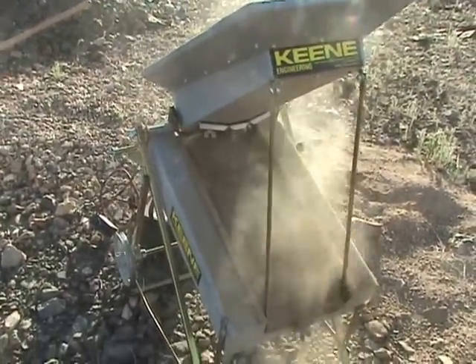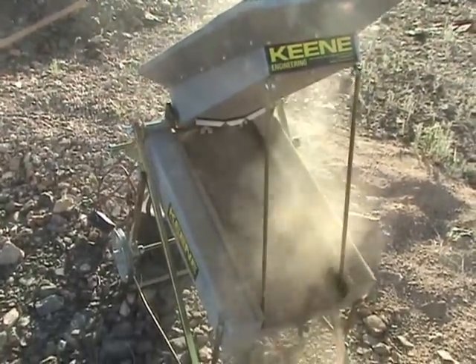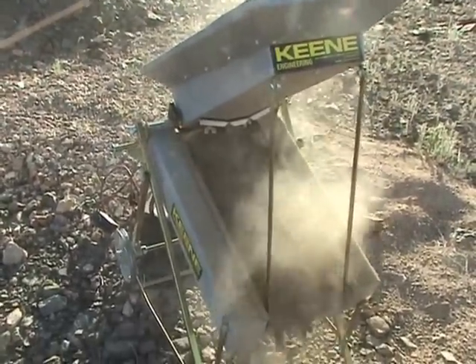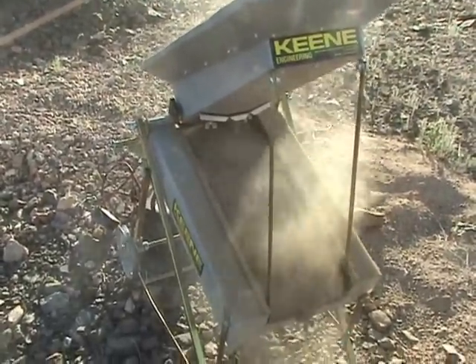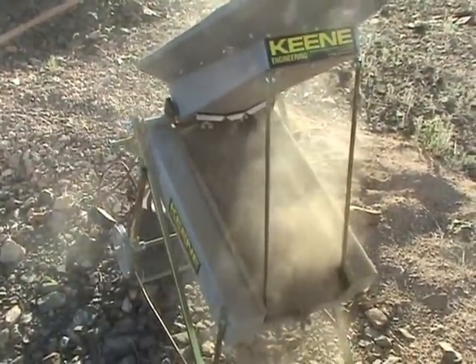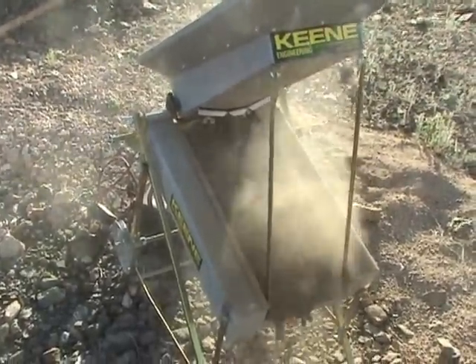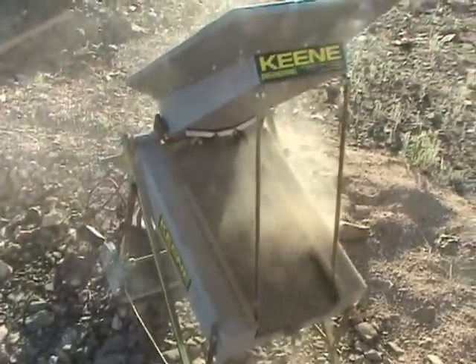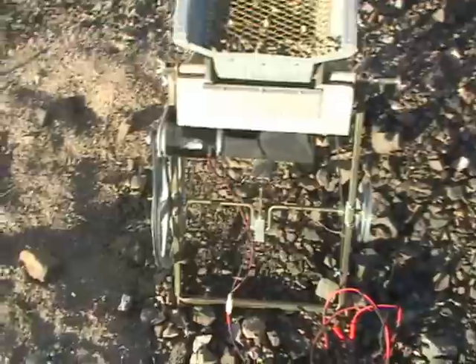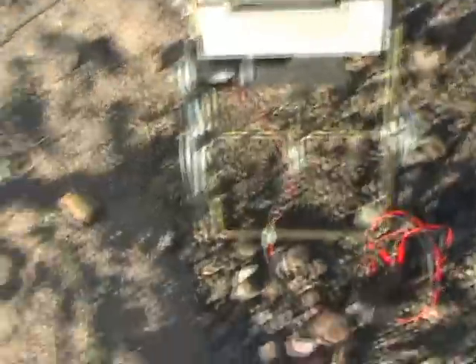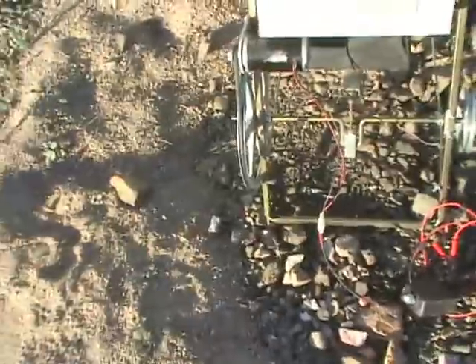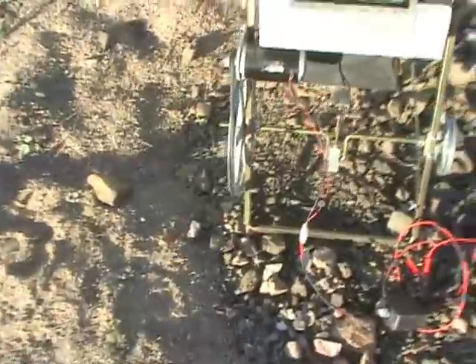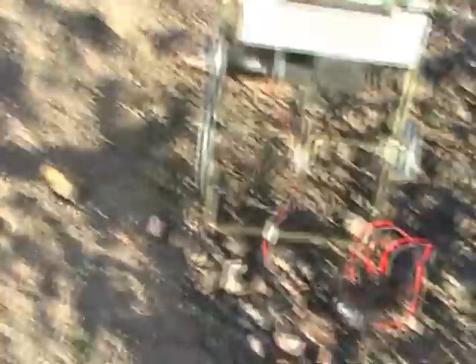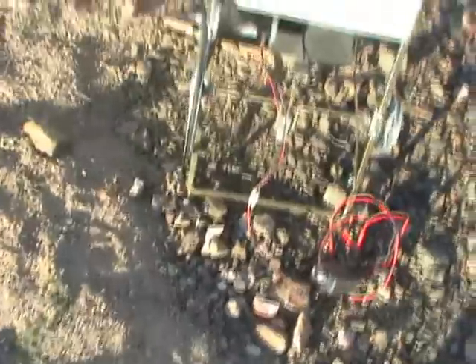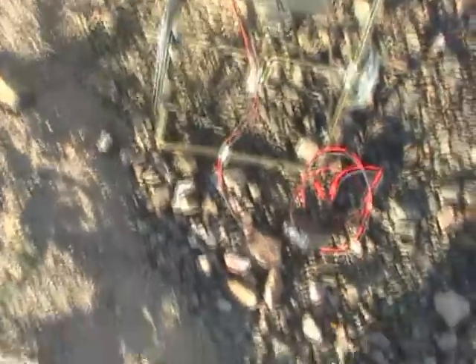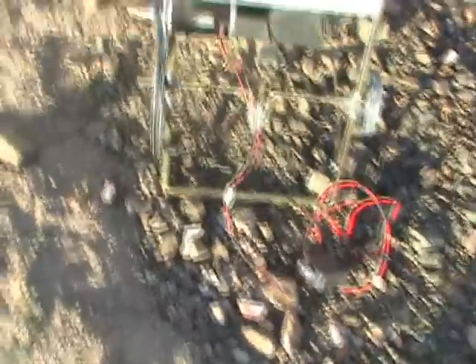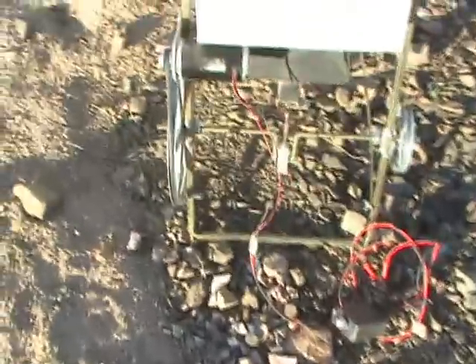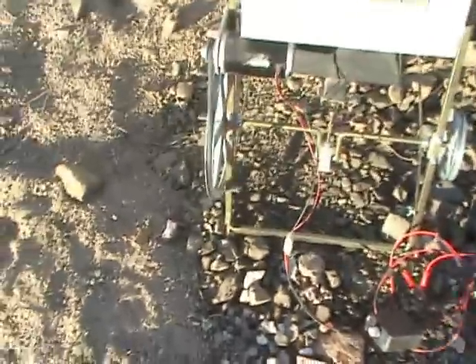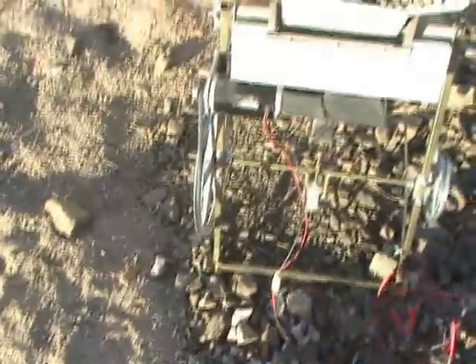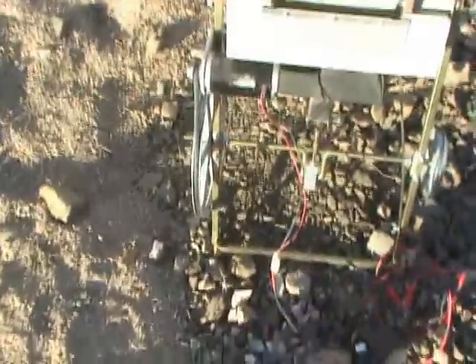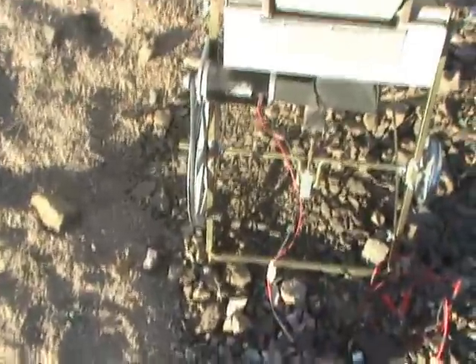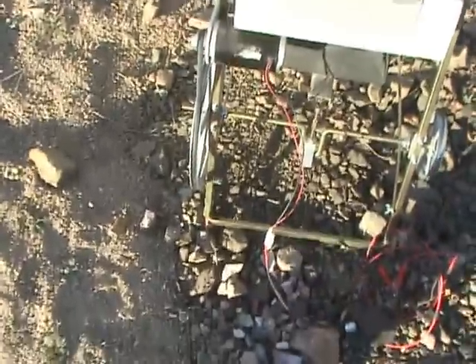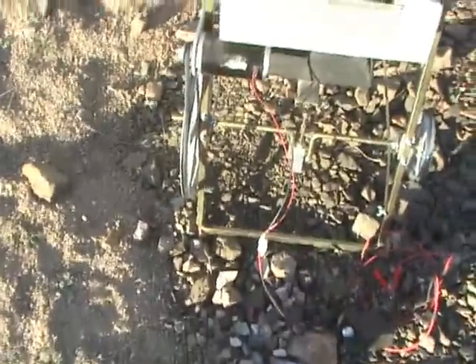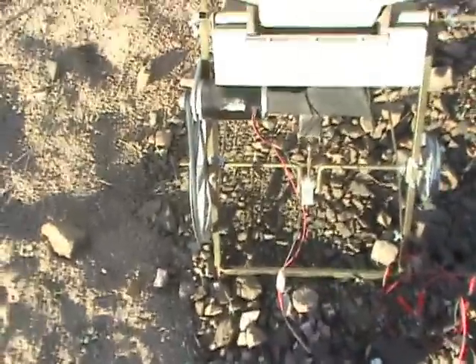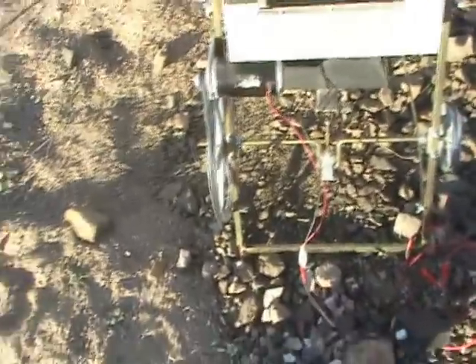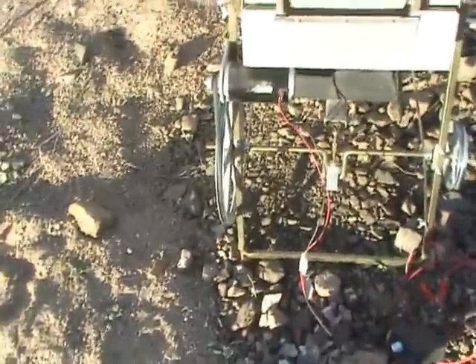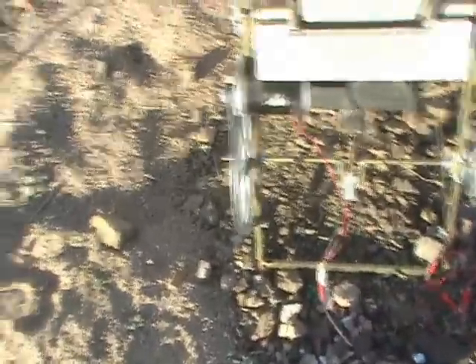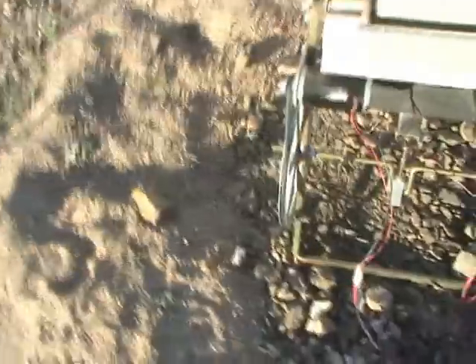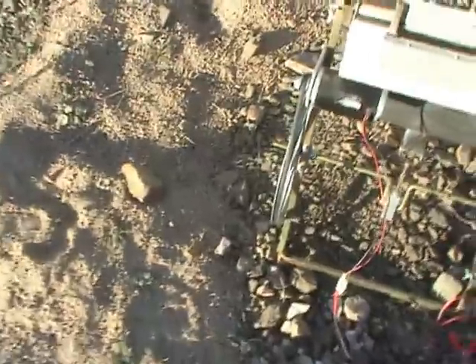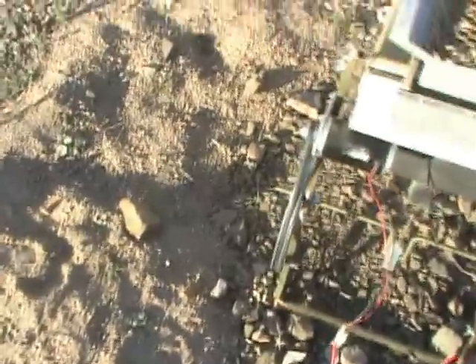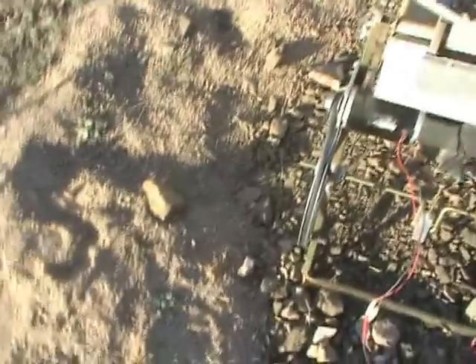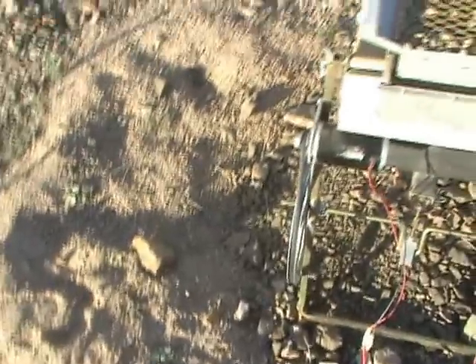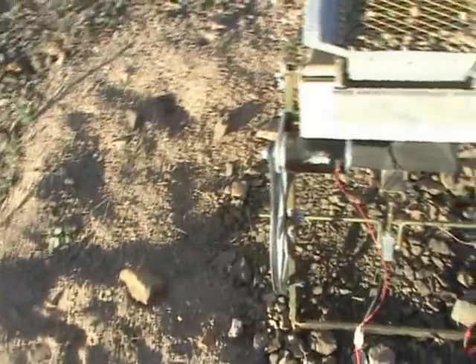One, one bucket worth. Okay, we have four buckets through the dry washer, and we have a problem with the dry washer.